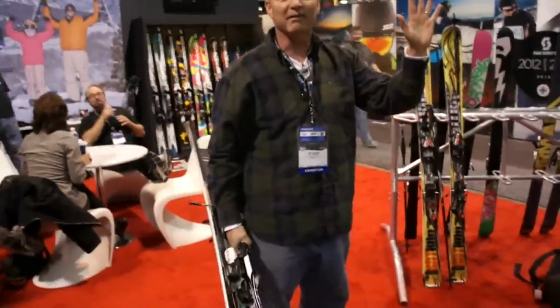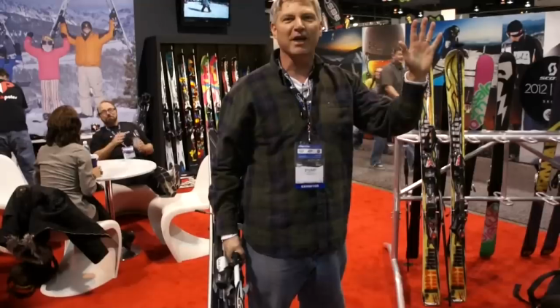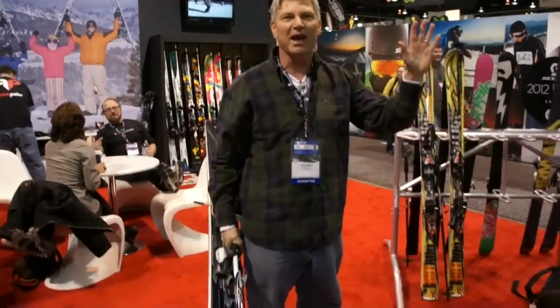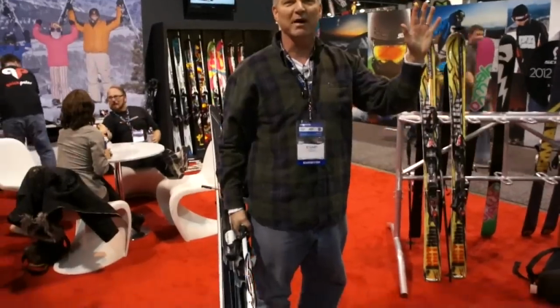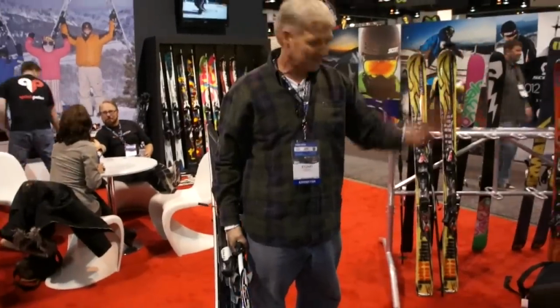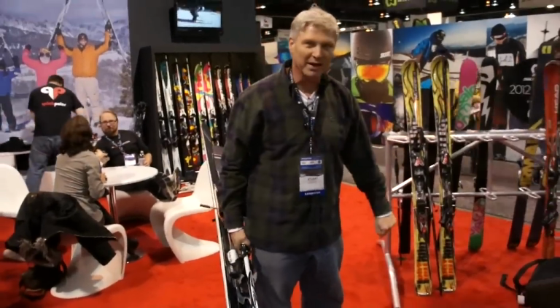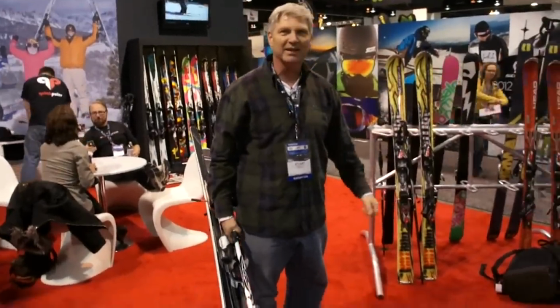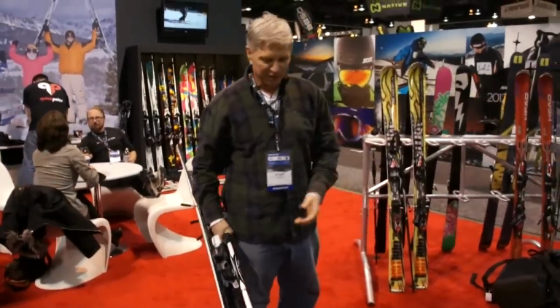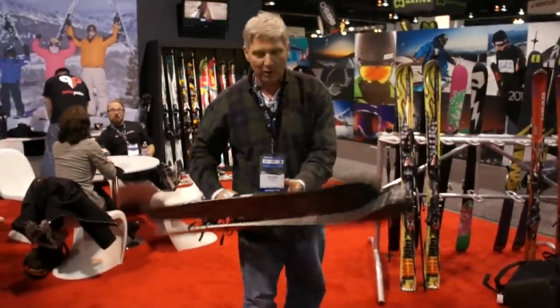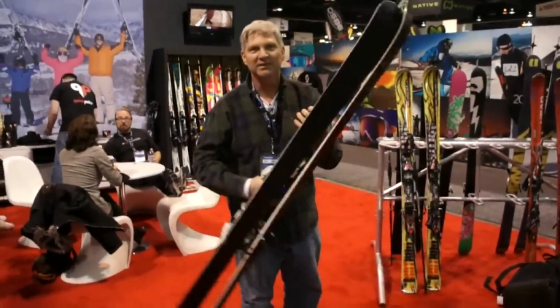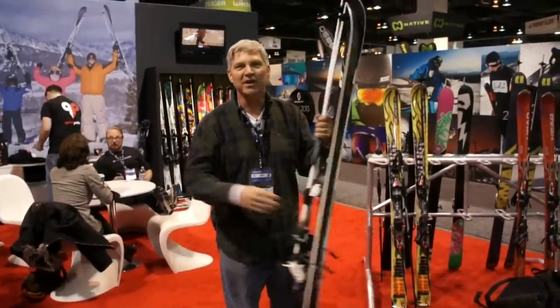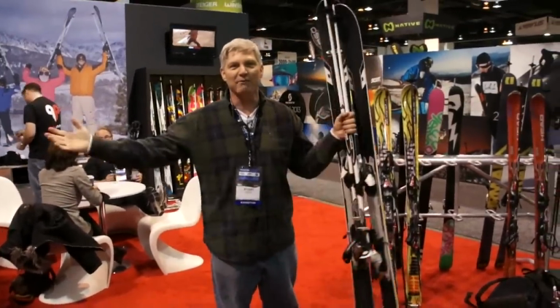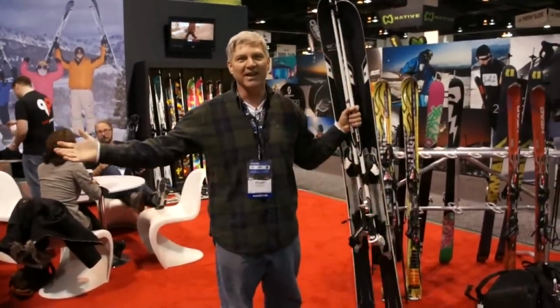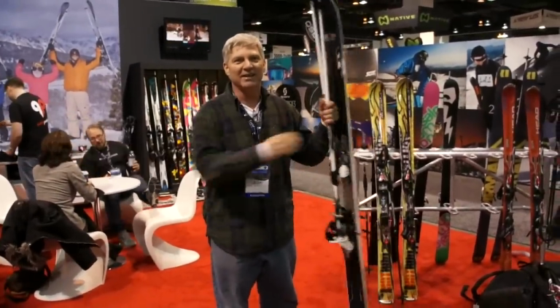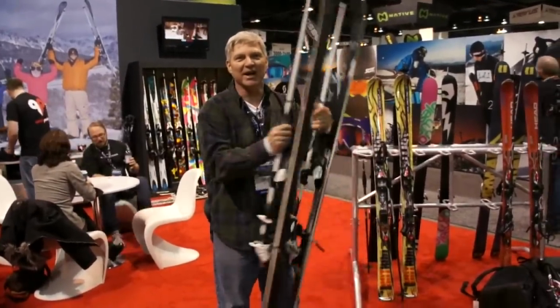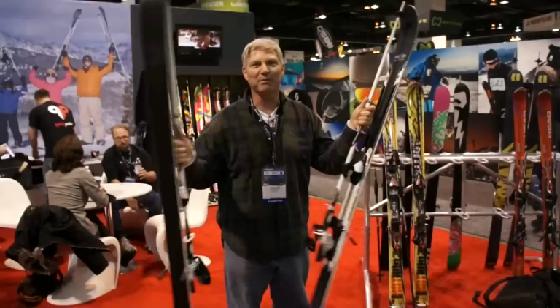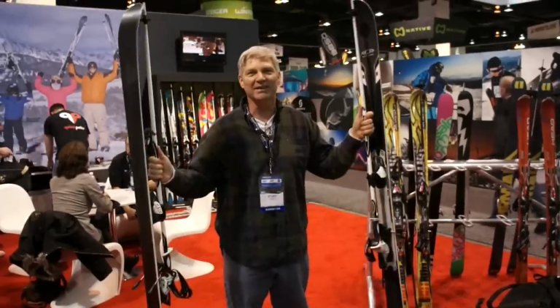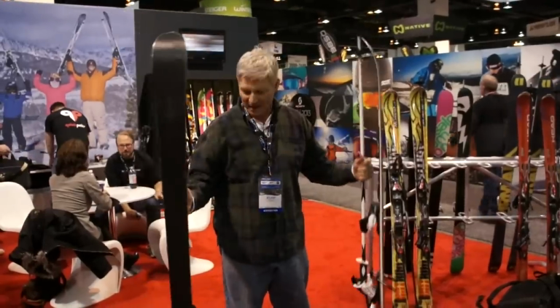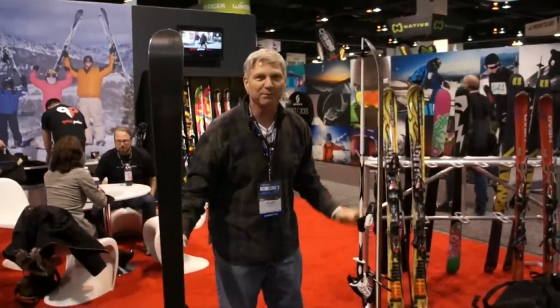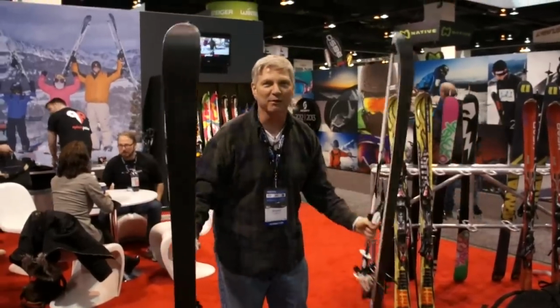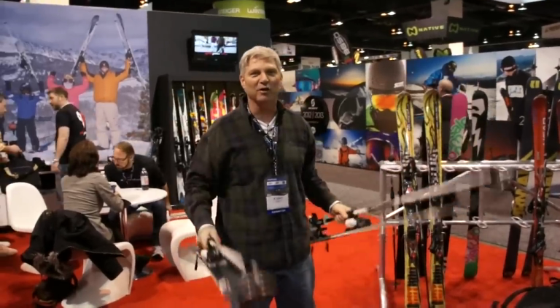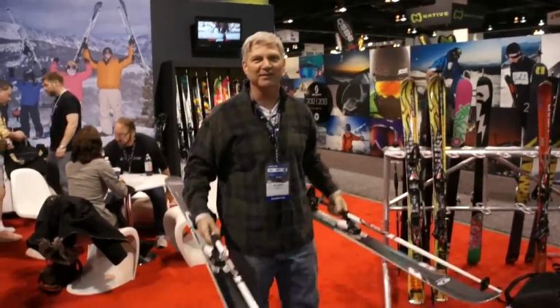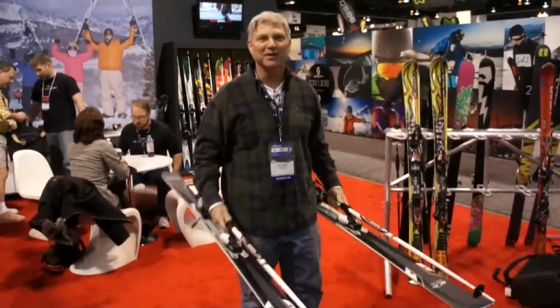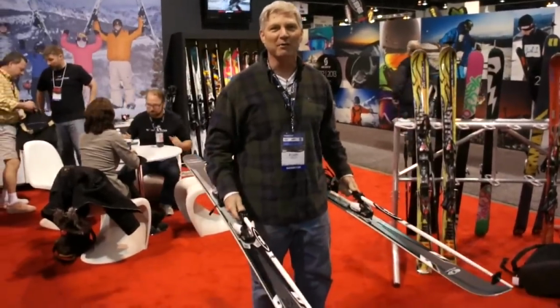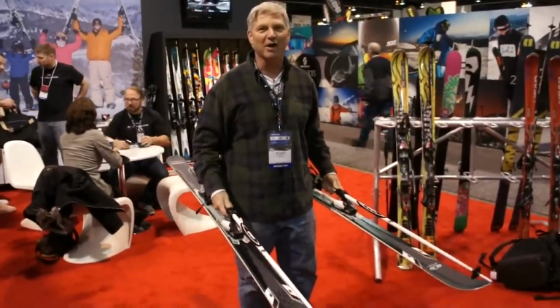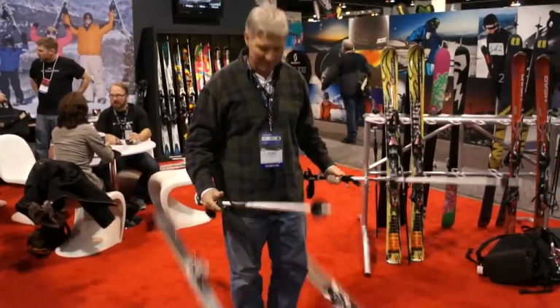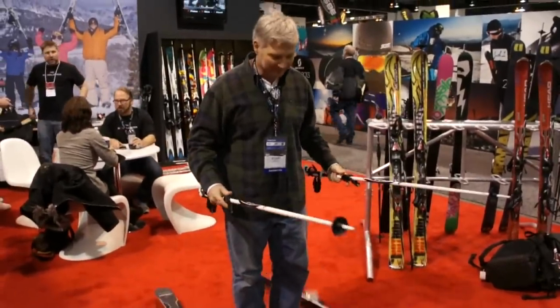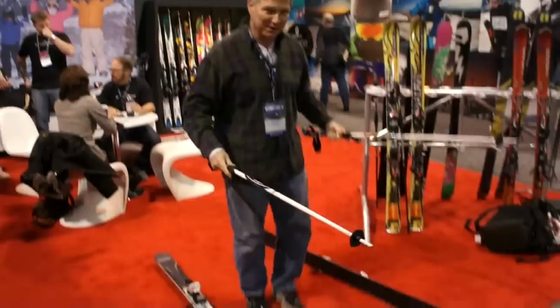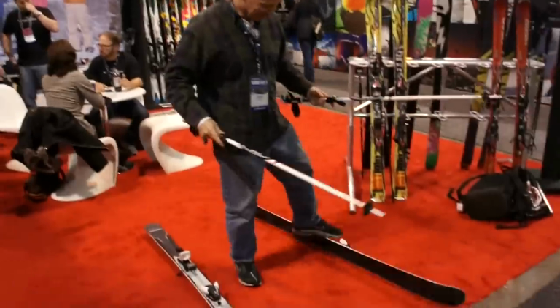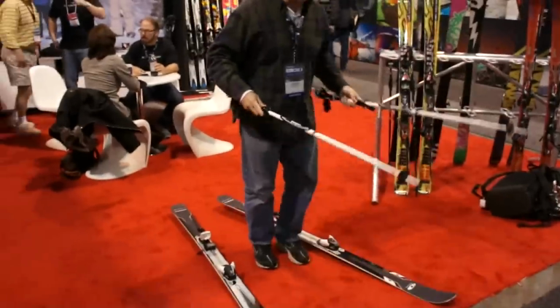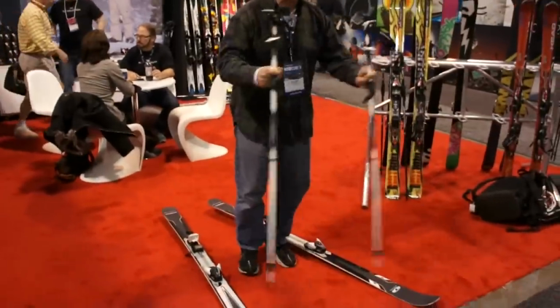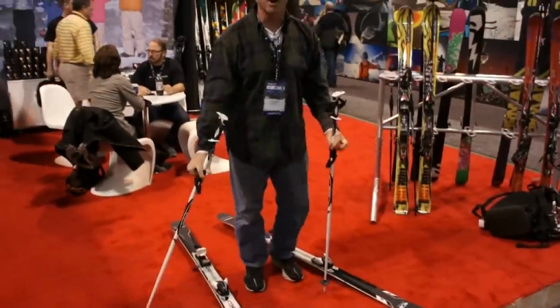Now I've got a free hand for my drink, for my kid, to open doors. You can carry them vertically, you can carry them separately. The best part is you really look cool on the slopes when you're ready to drop them and ski — you can just step in and go.